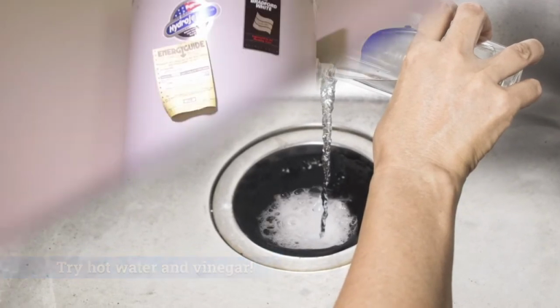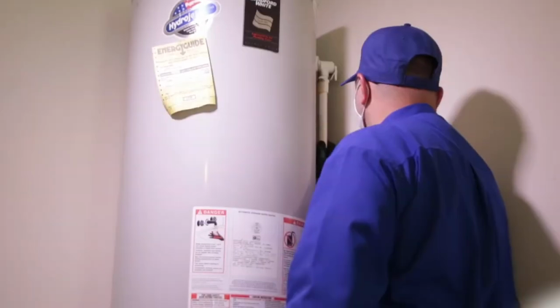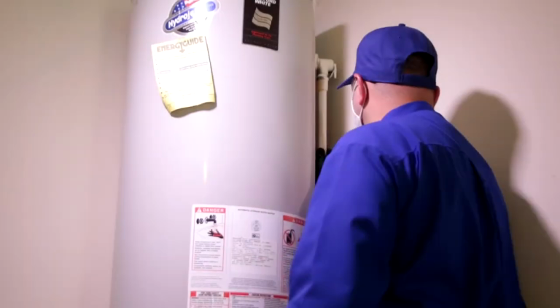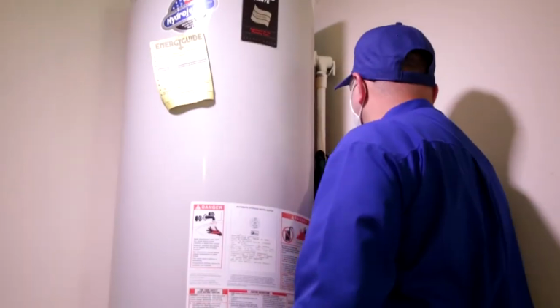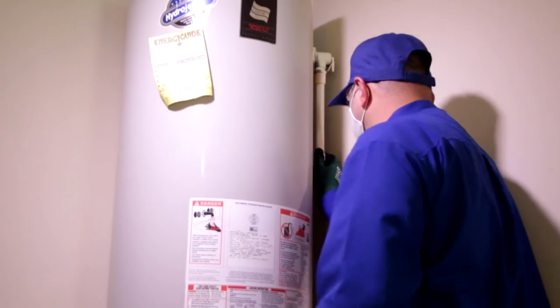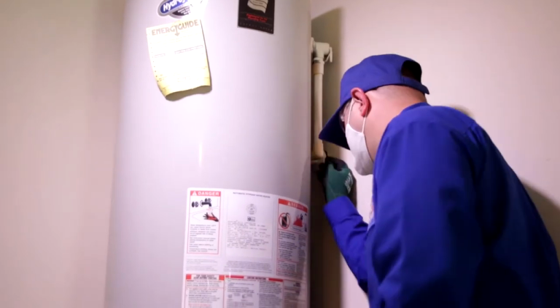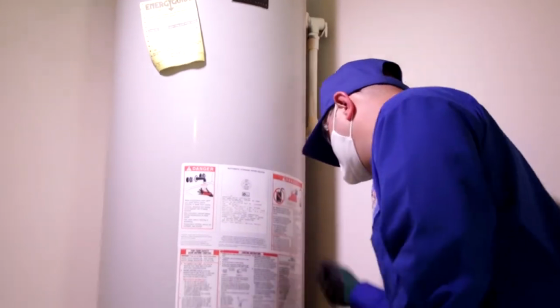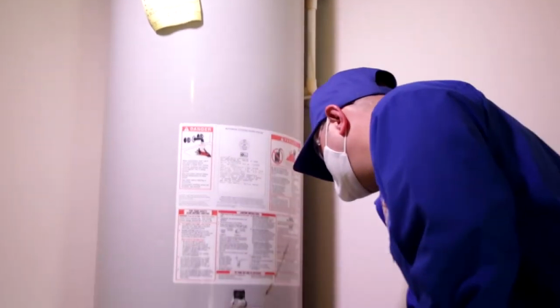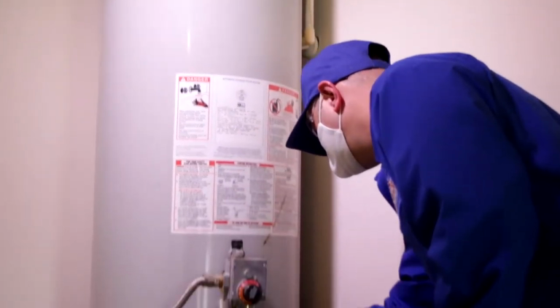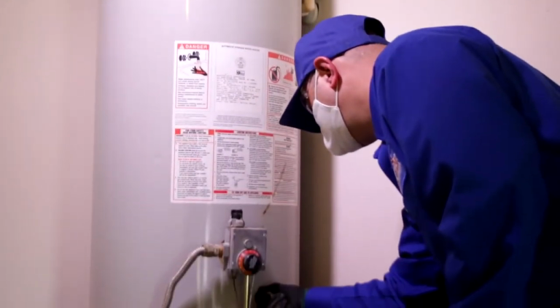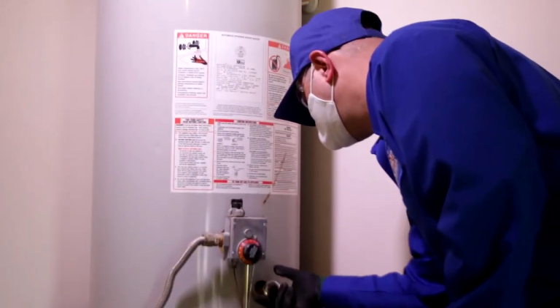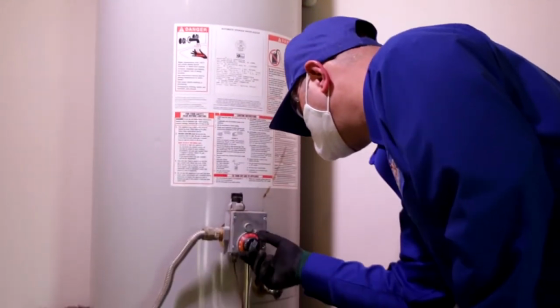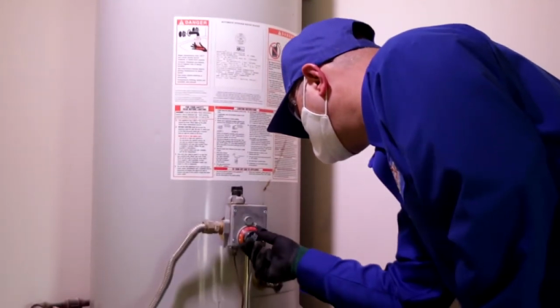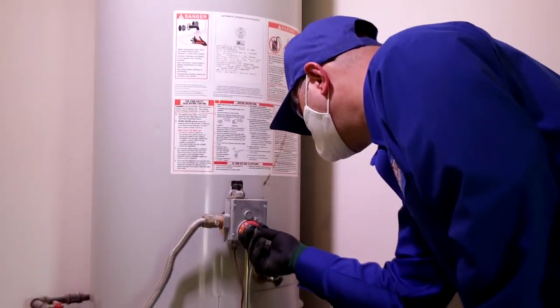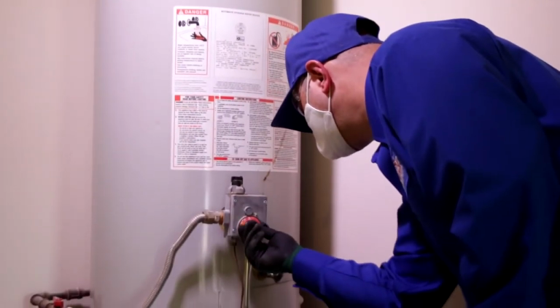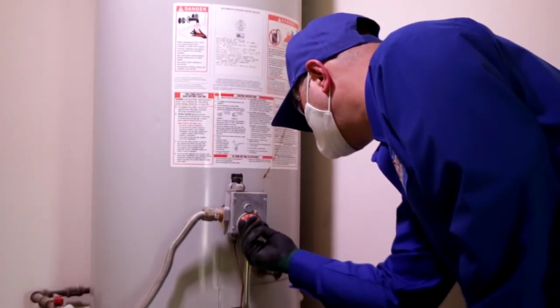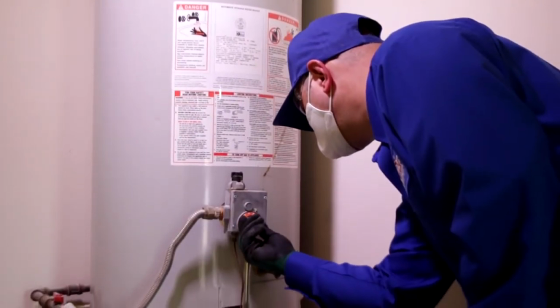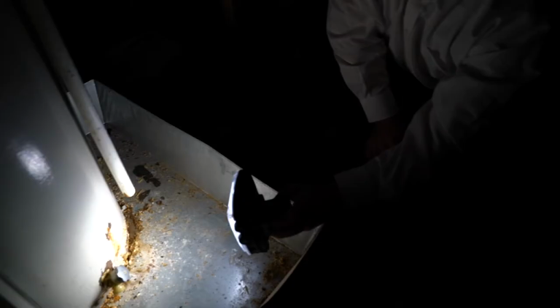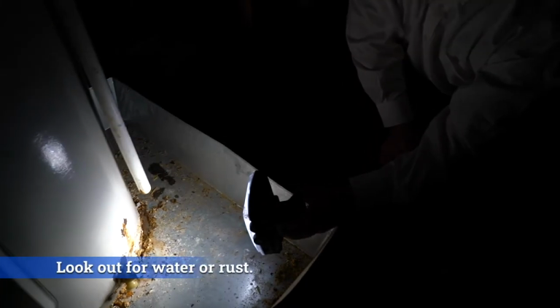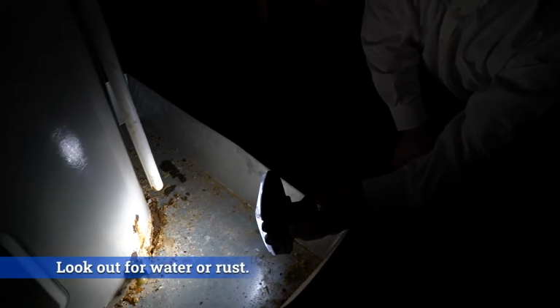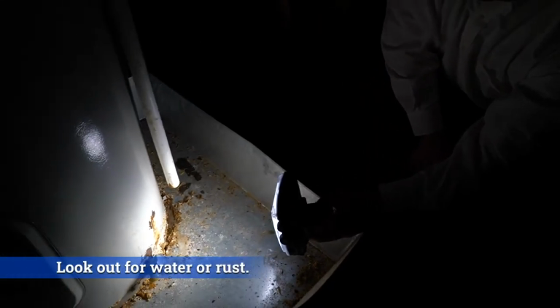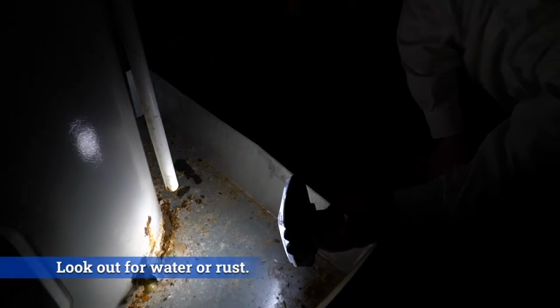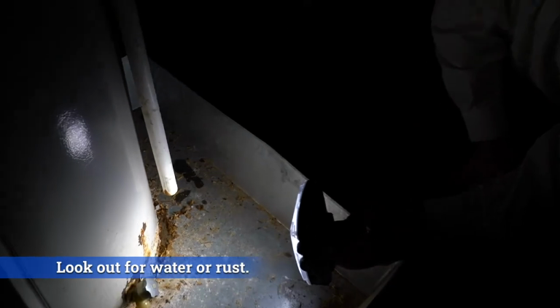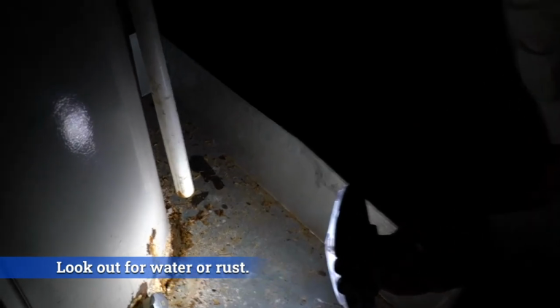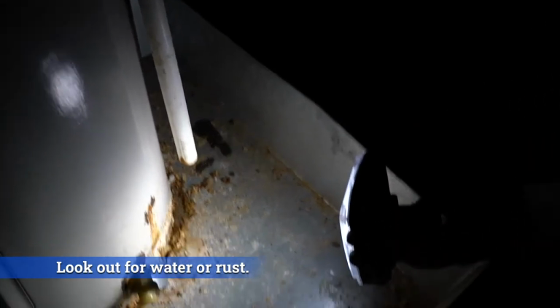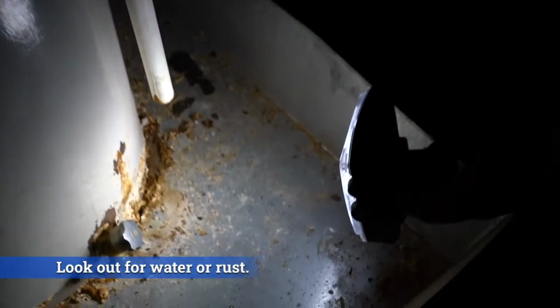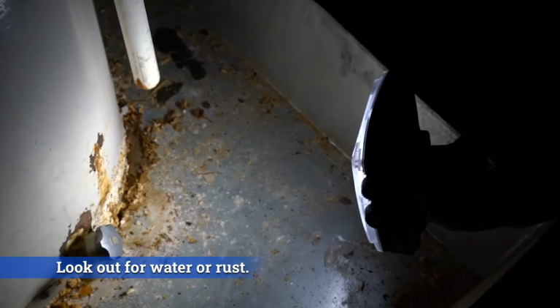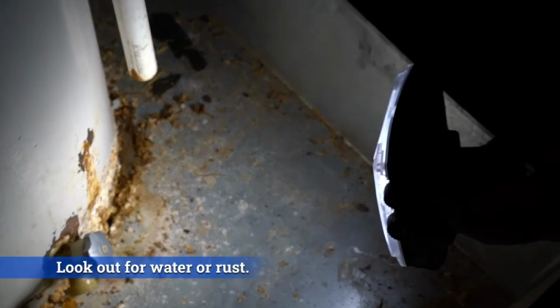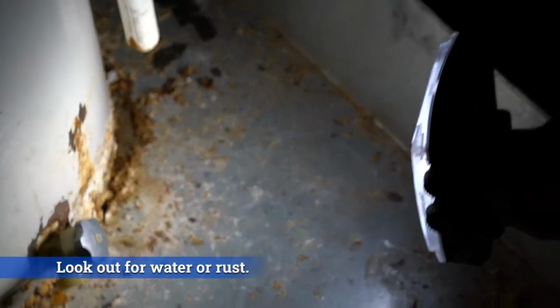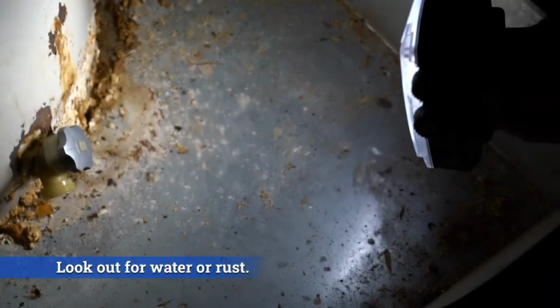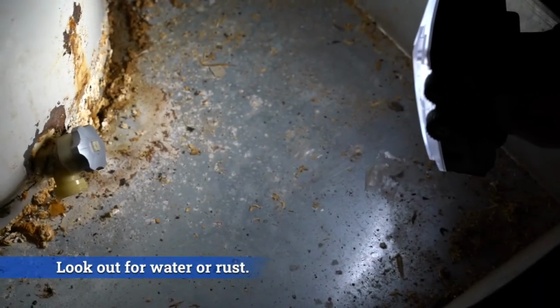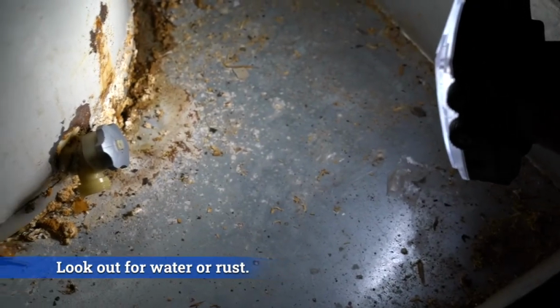Most houses come with water heaters, but you never know how old they are or if they're causing high electricity bills. One sign of a busted water heater is water or rust mysteriously appearing at the base of the unit.